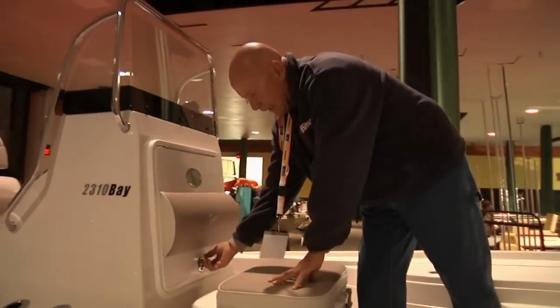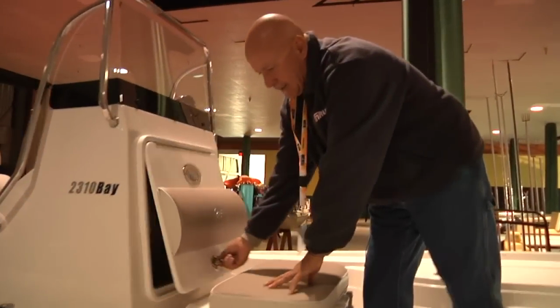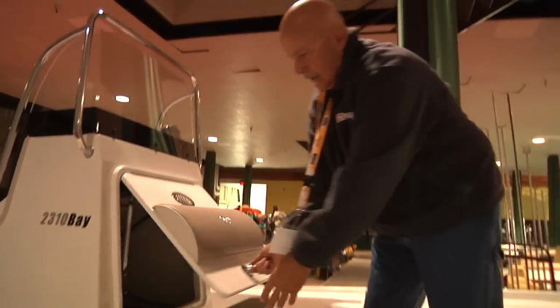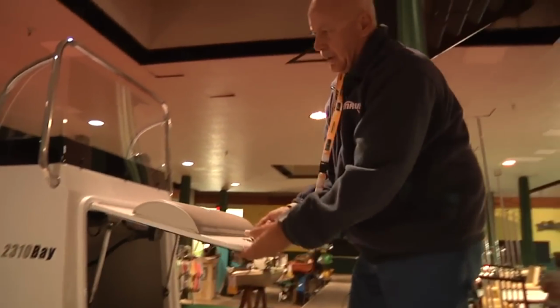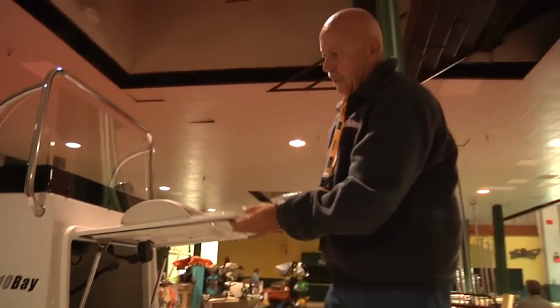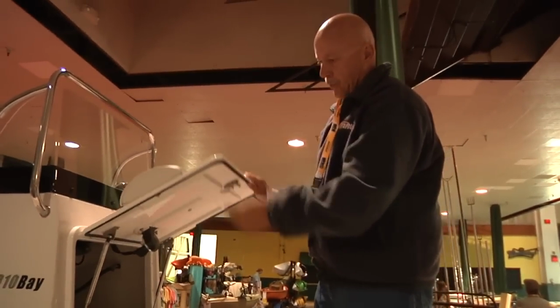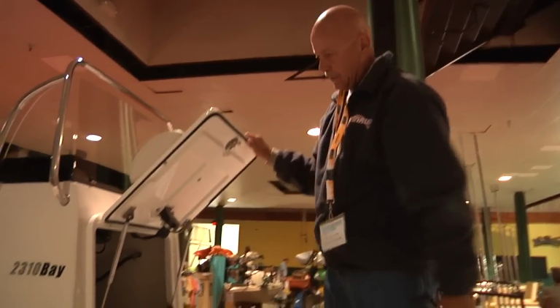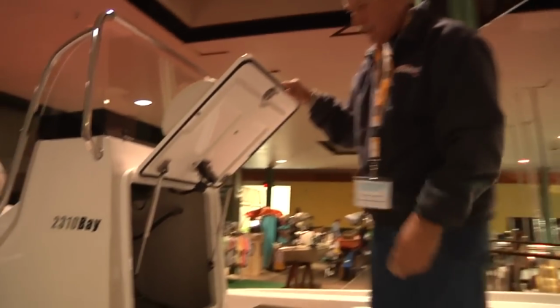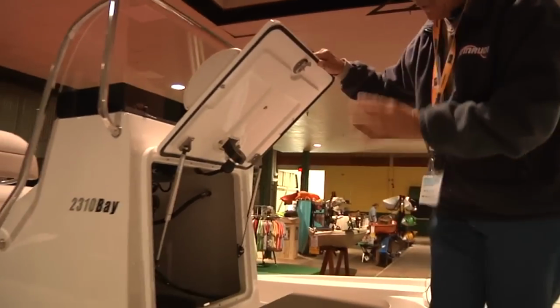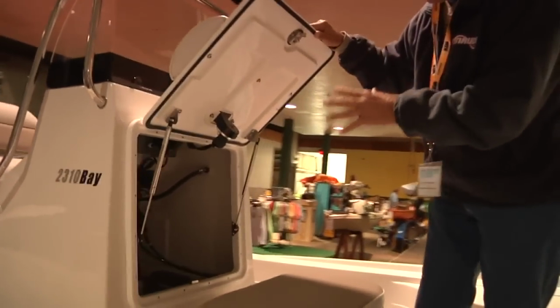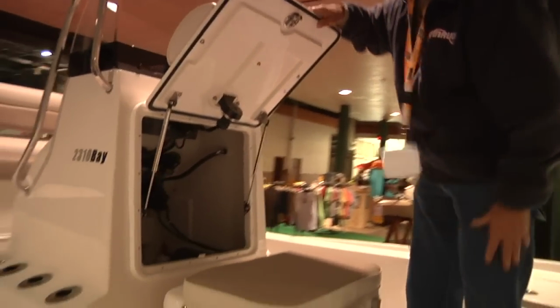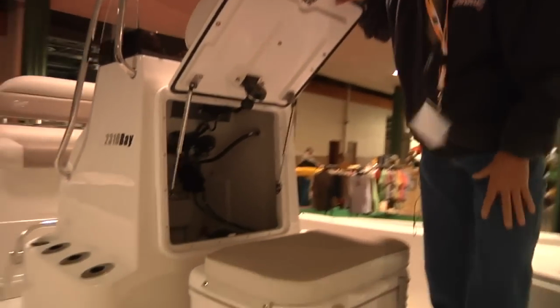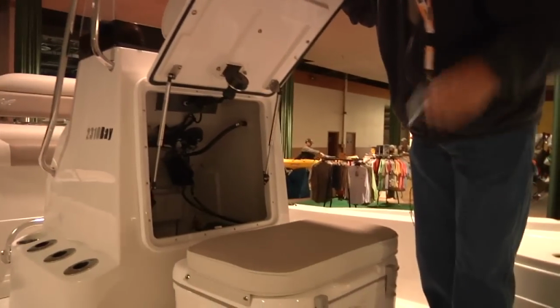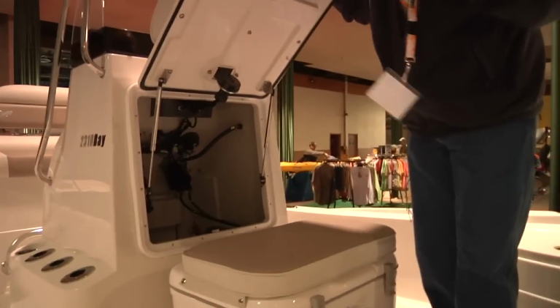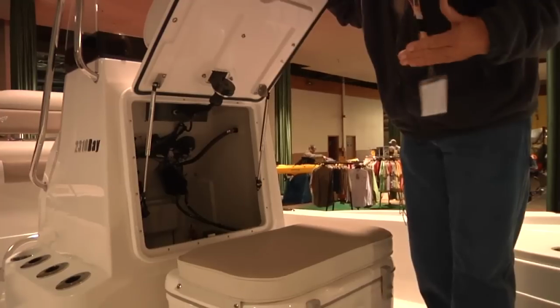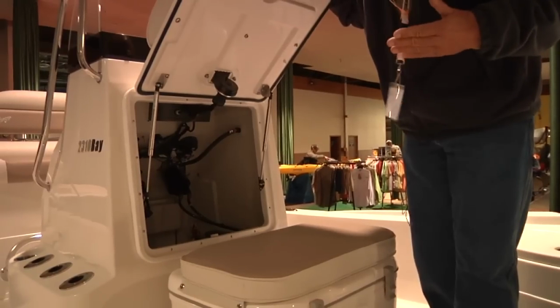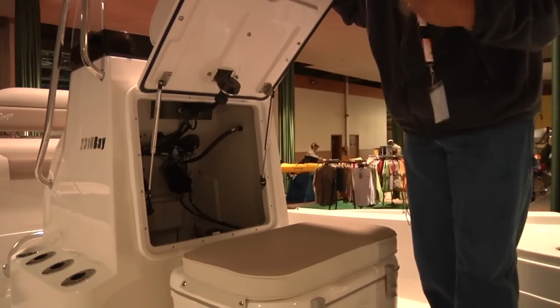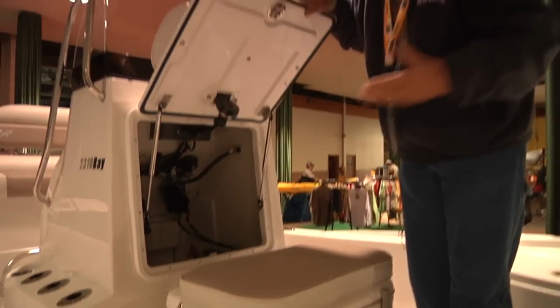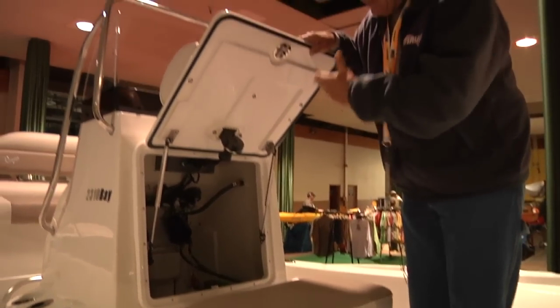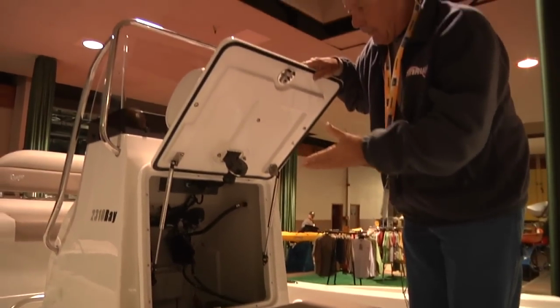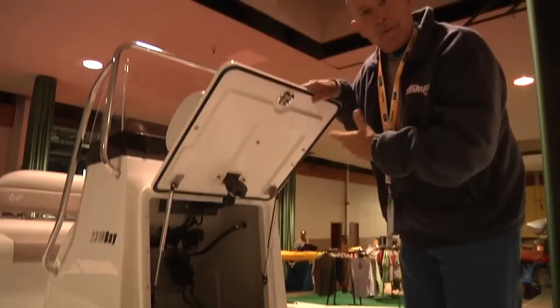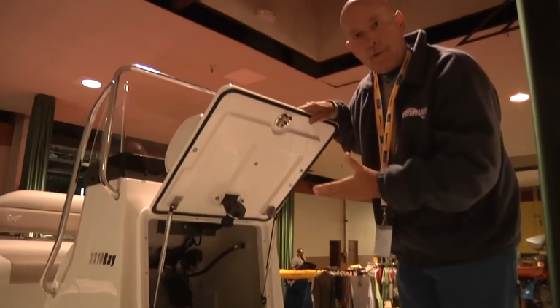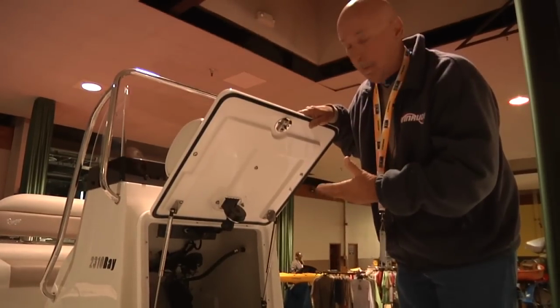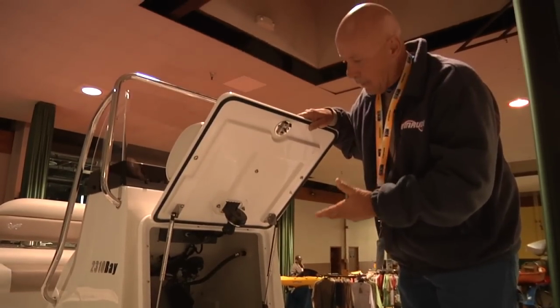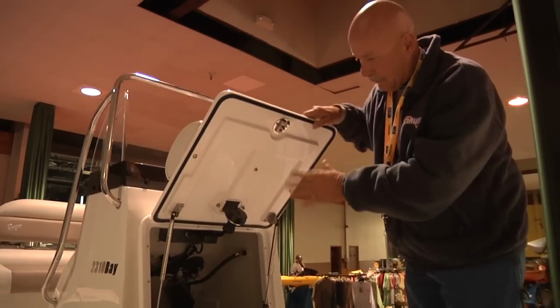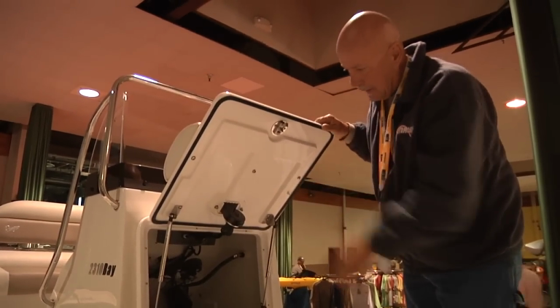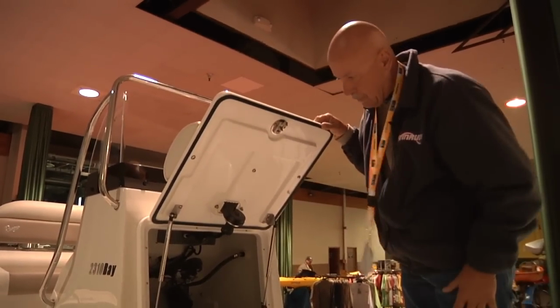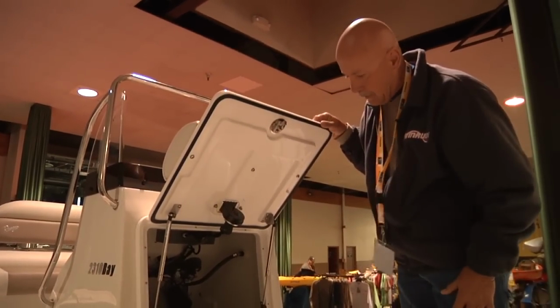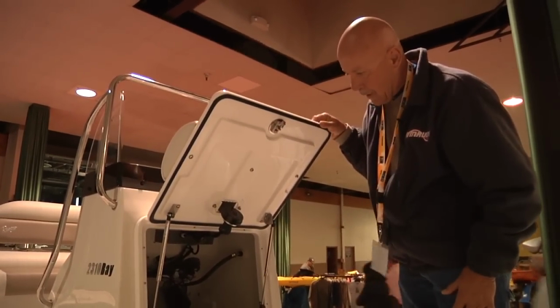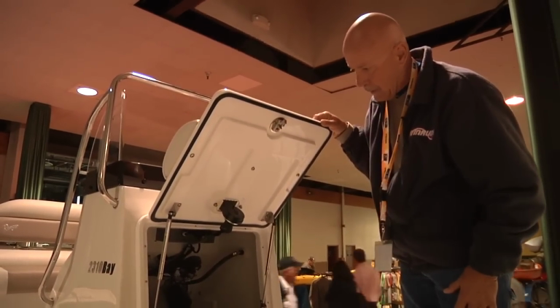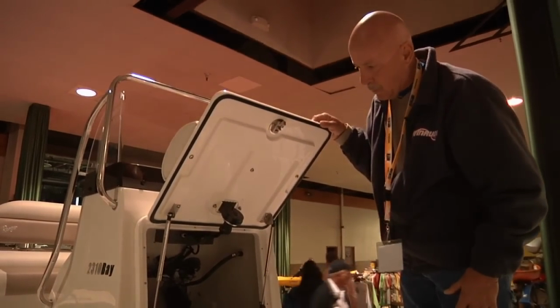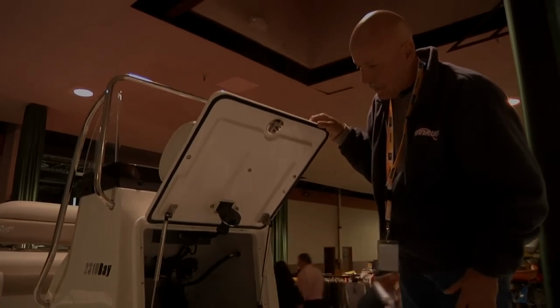Accessibility is a hallmark of a Ranger, and sooner or later you're going to have to get inside this console and either install electronics, service them, or get to something — whether it's a wash-down pump or whatever. You have great accessibility to this Ranger console in the 2310.